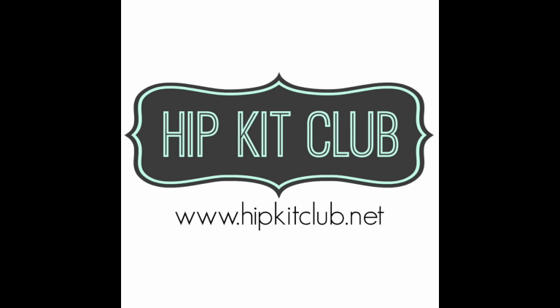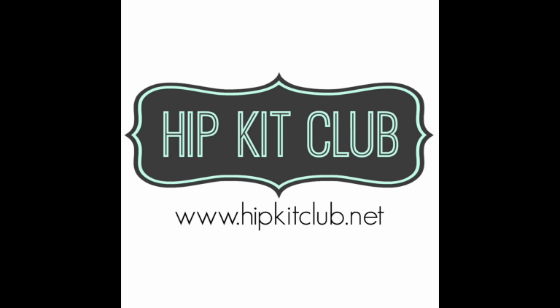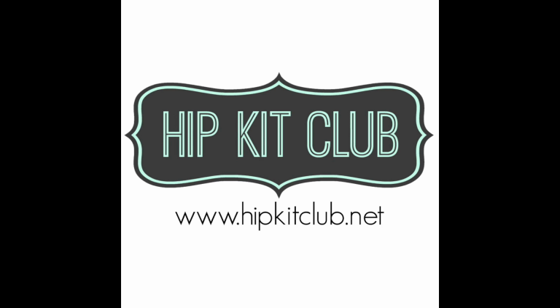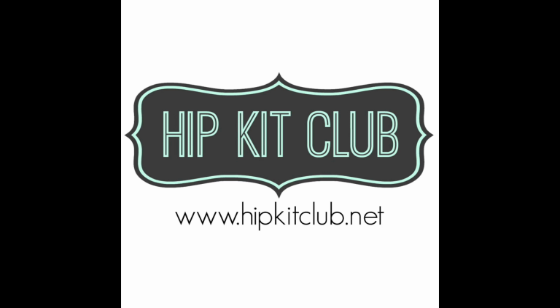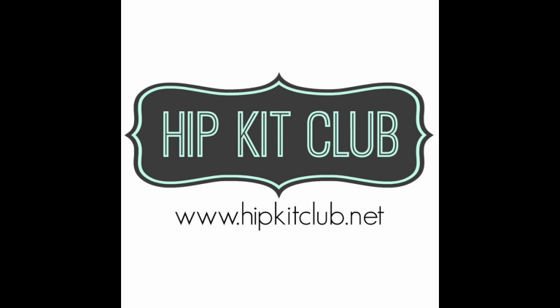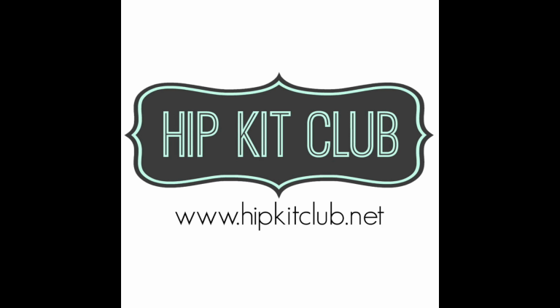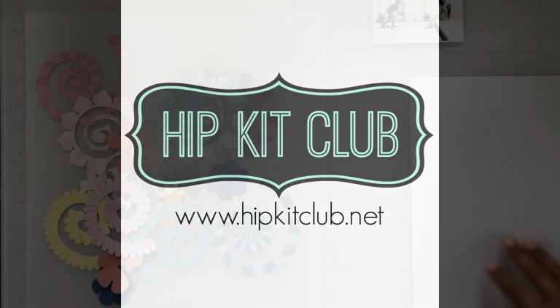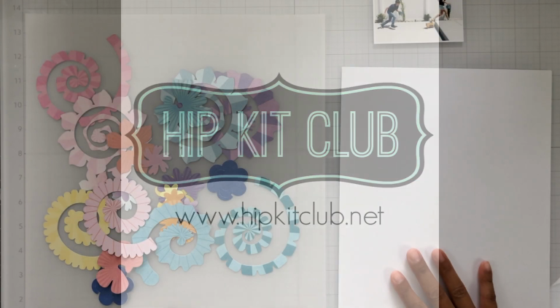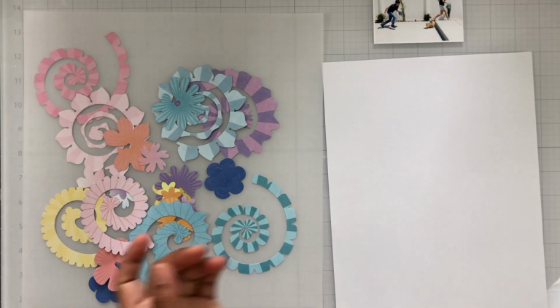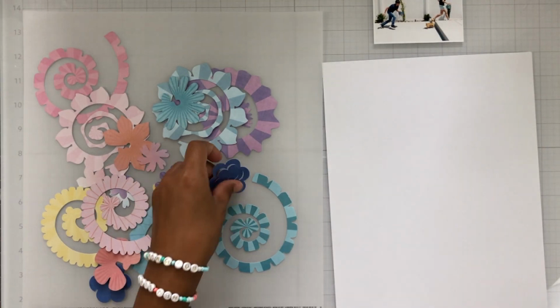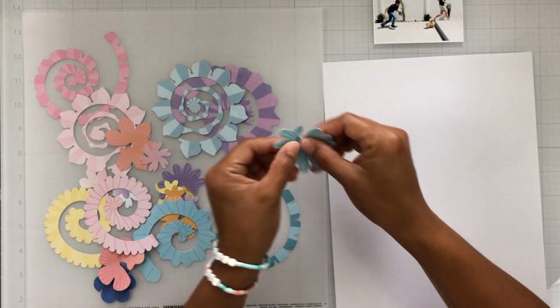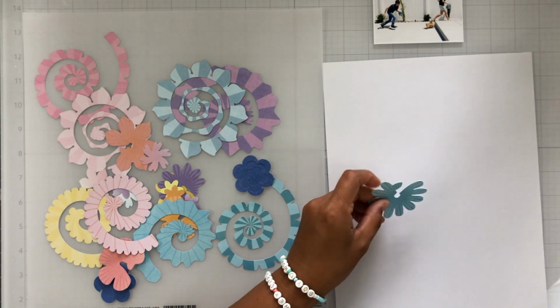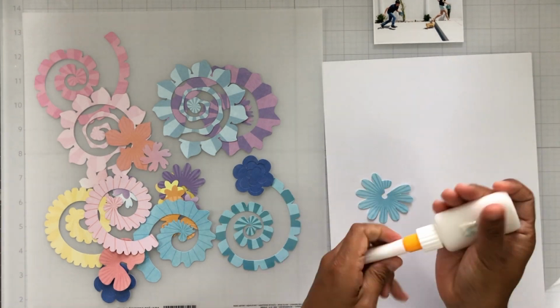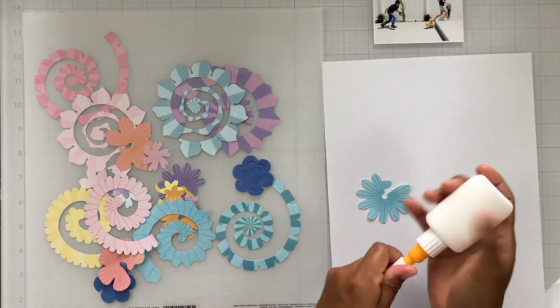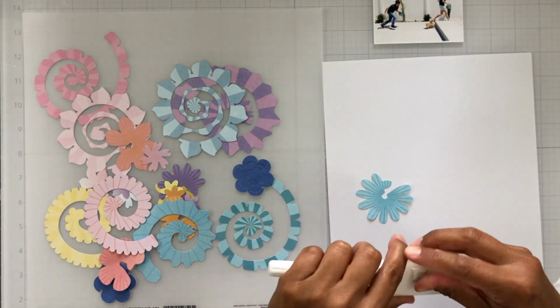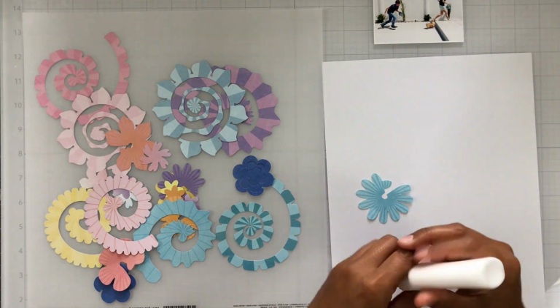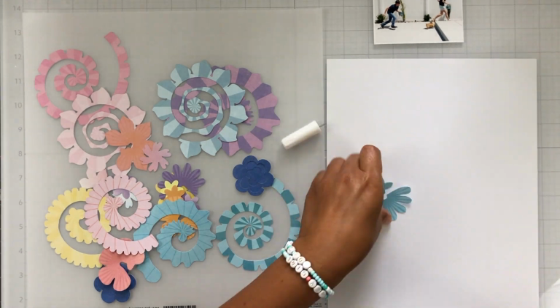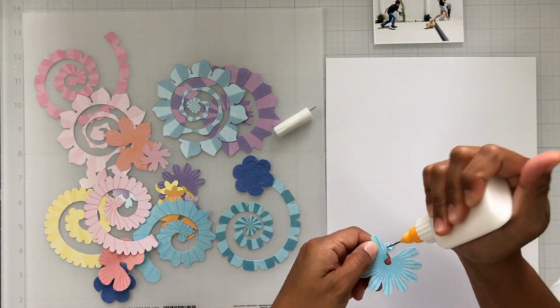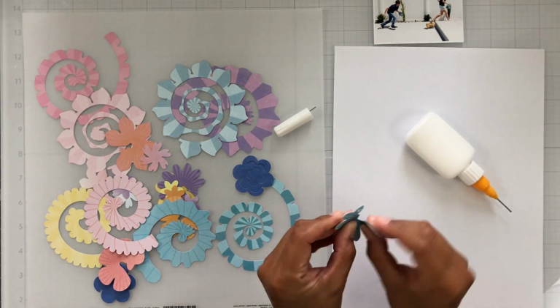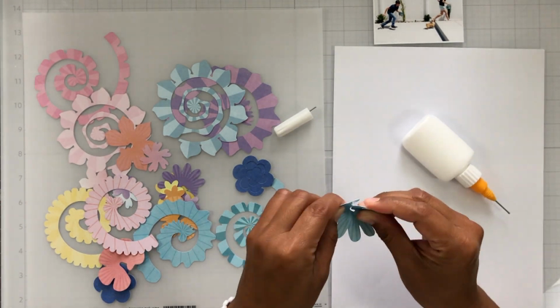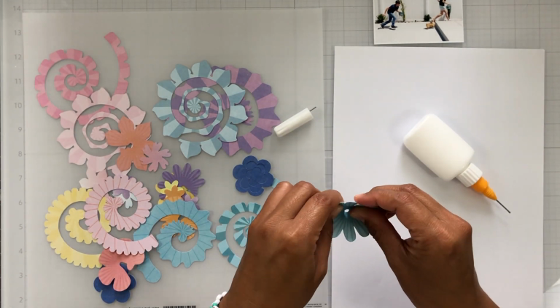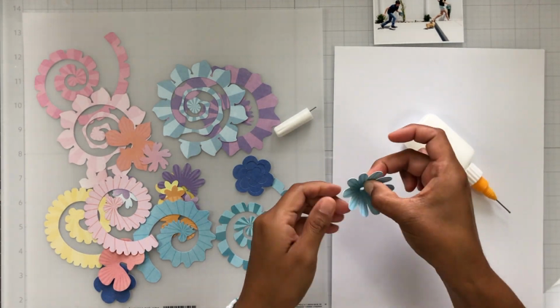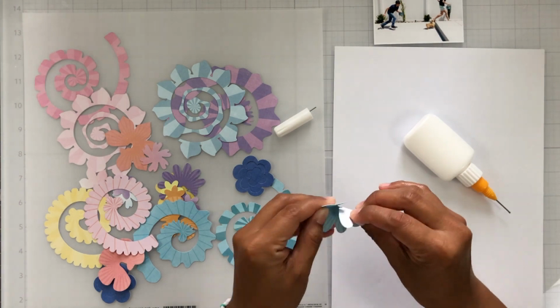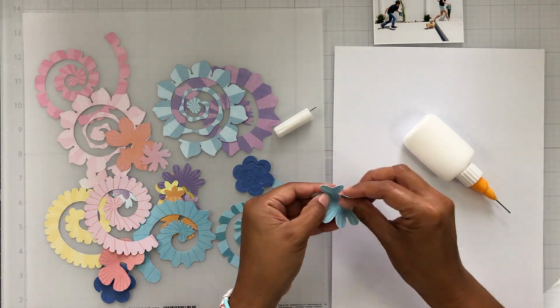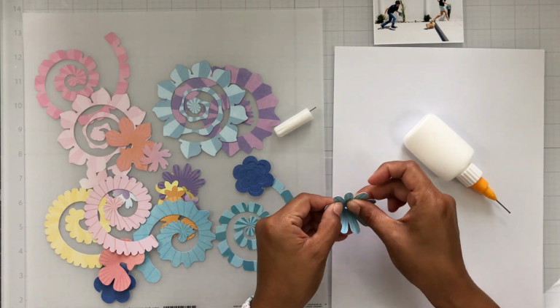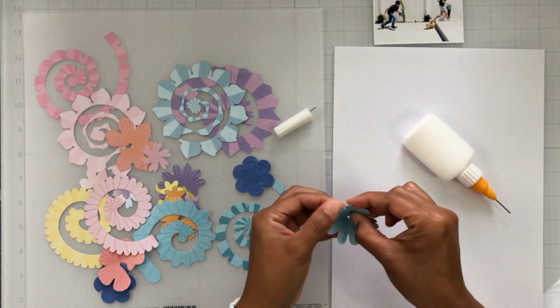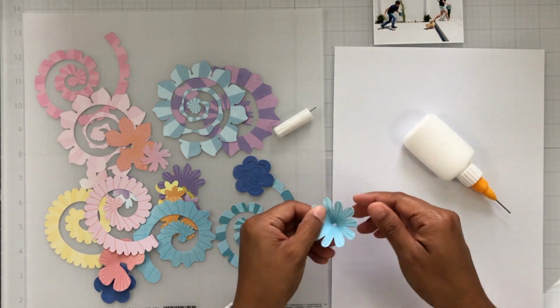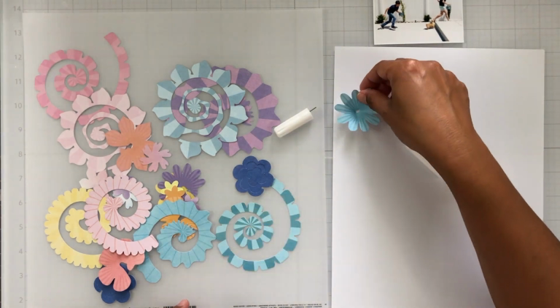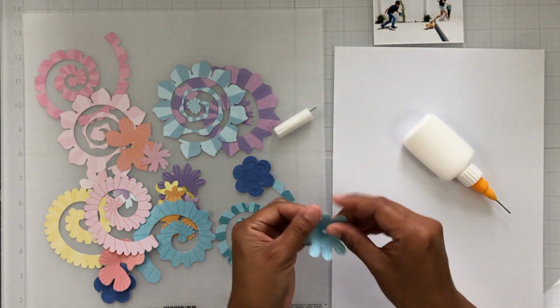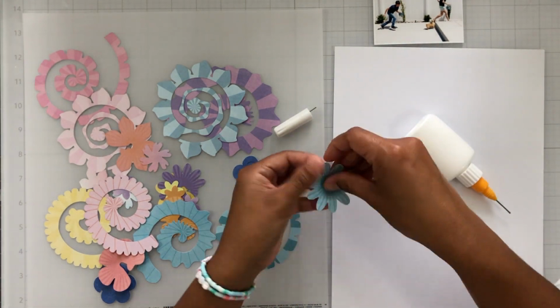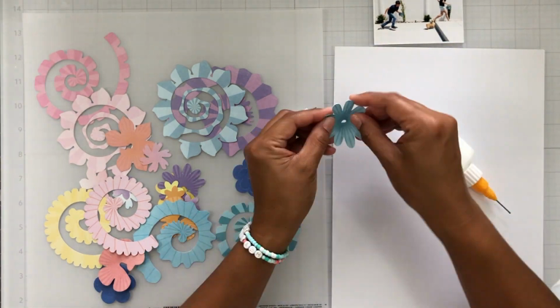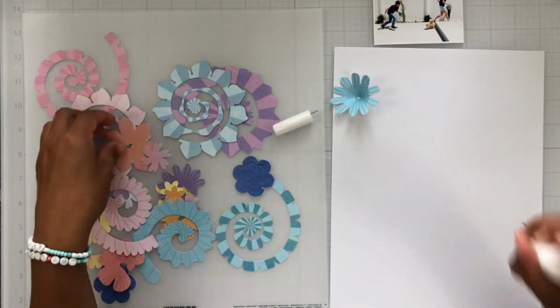Hey everyone, it's Brie and I'm back with another scrapbook process video for the Hip Kit Club design team. Today is Product Focus Wednesday and we are going to be focusing on the rolled flowers, the pocket life cards, butterflies, eggs, and bunnies.